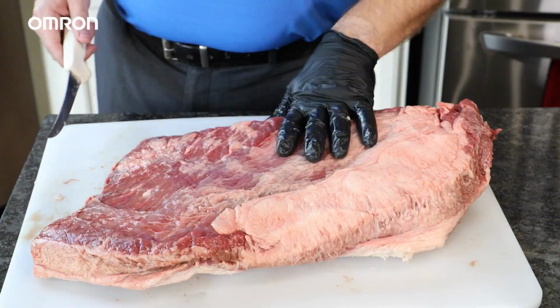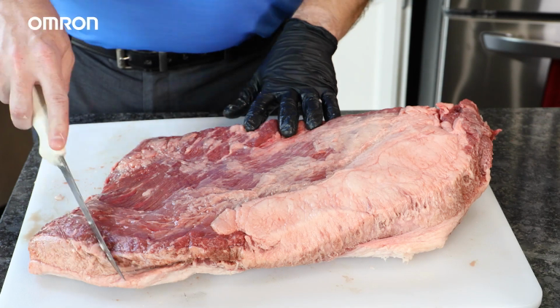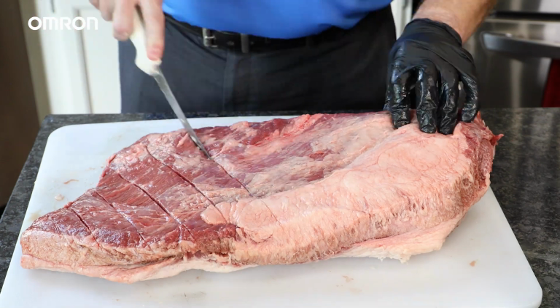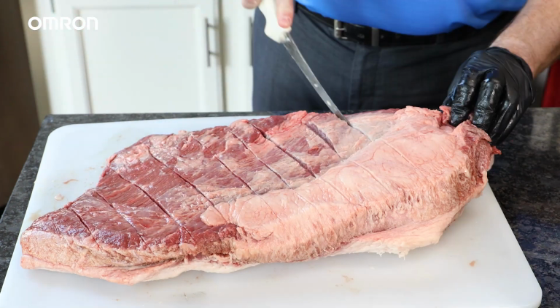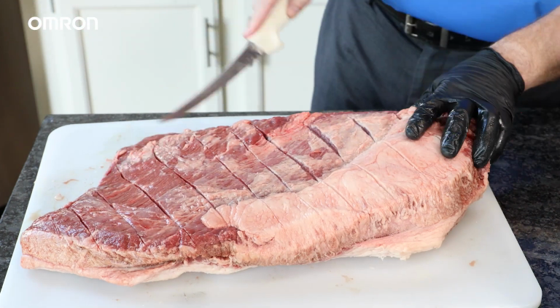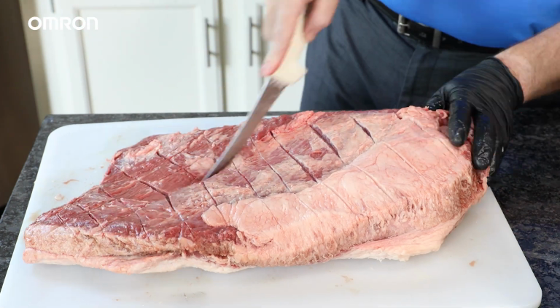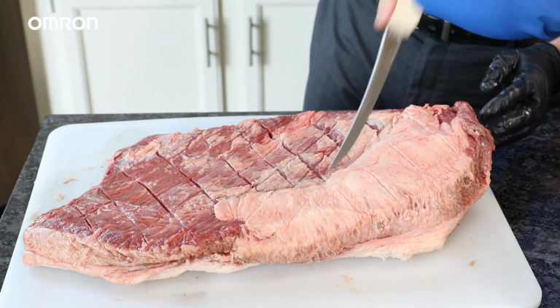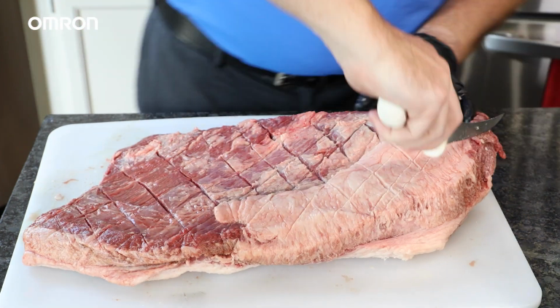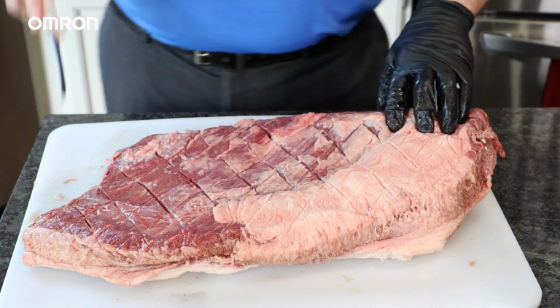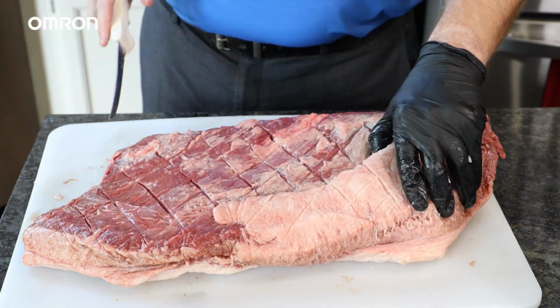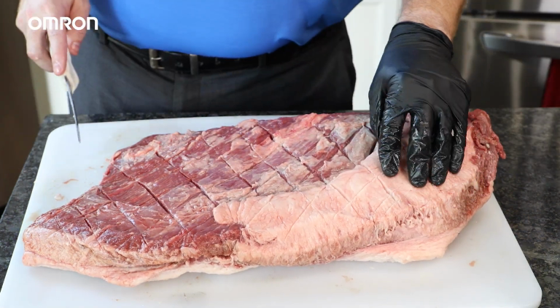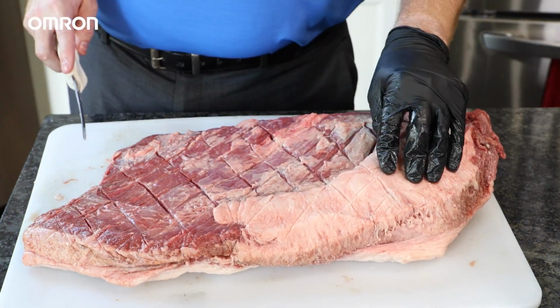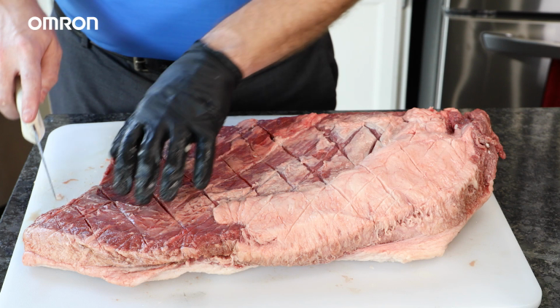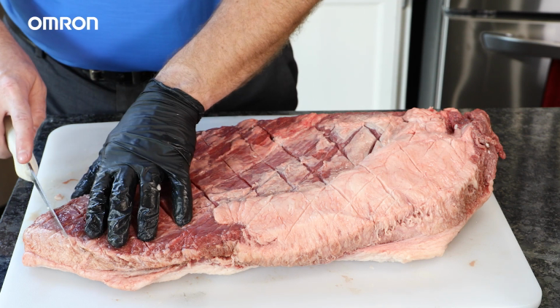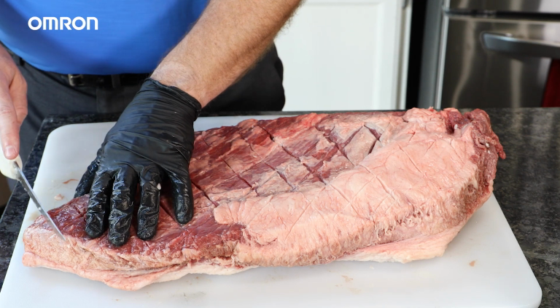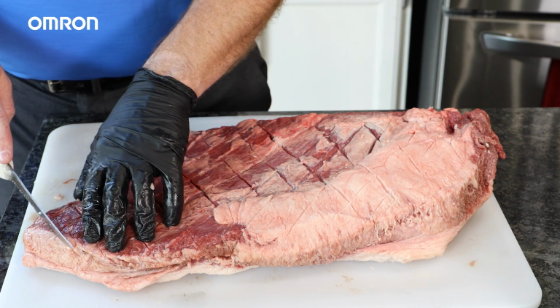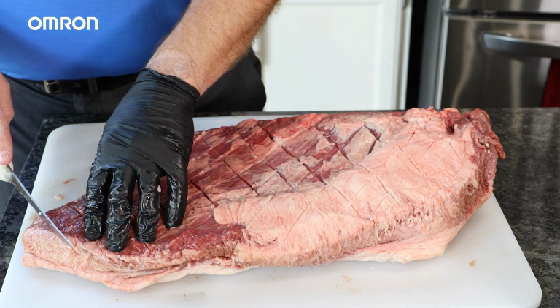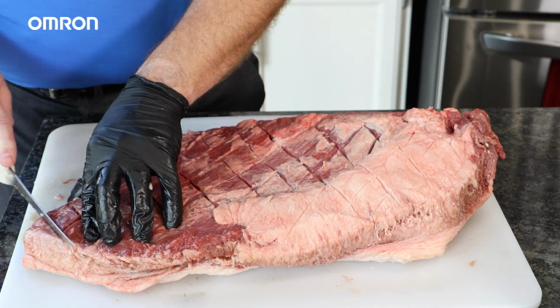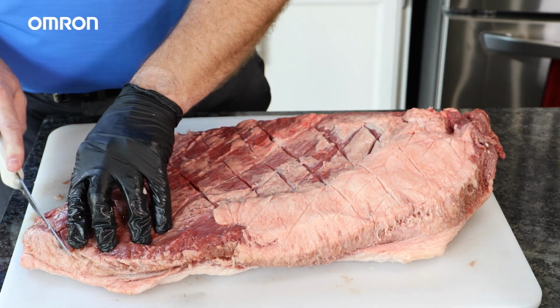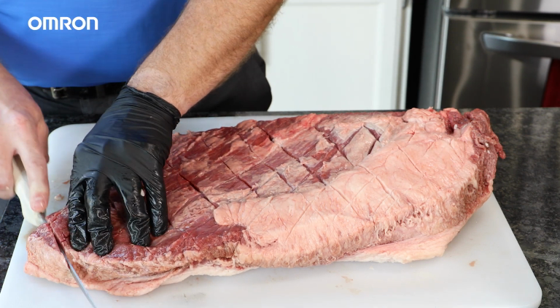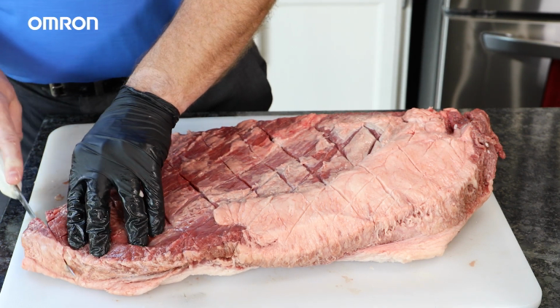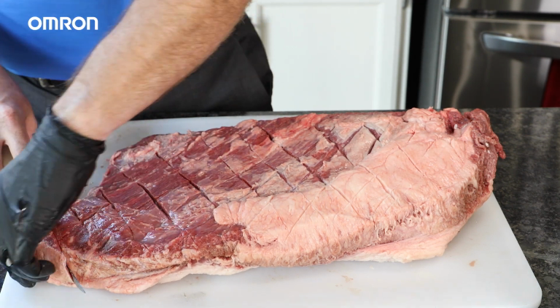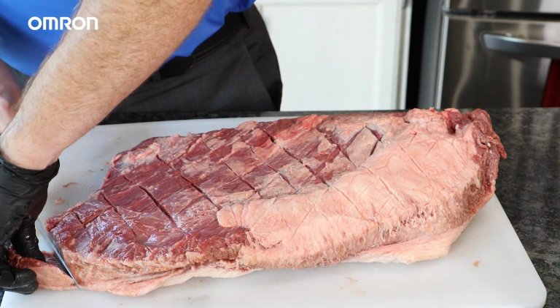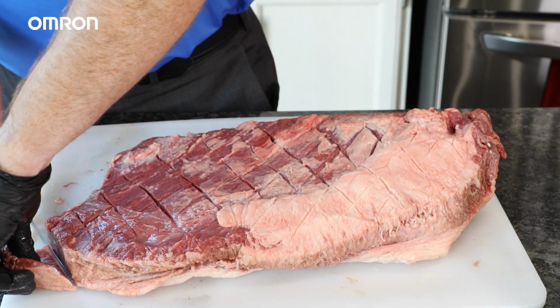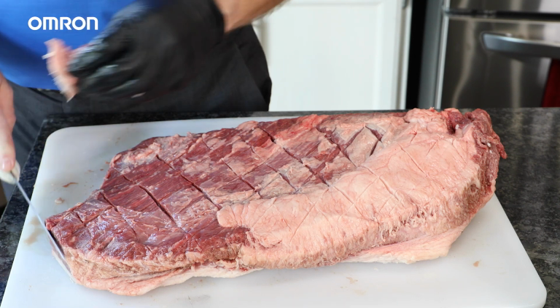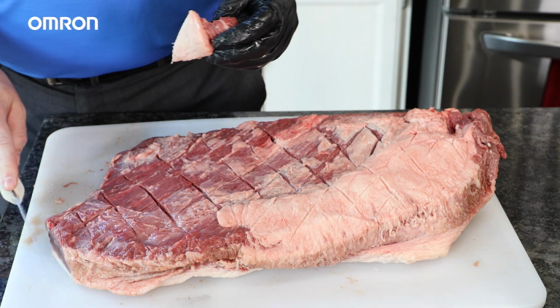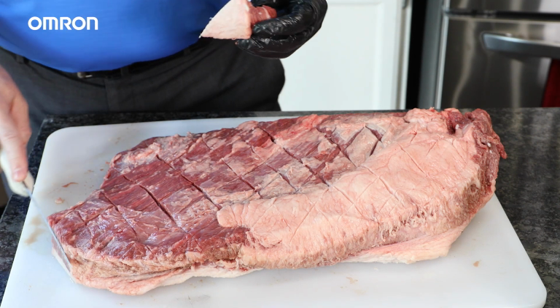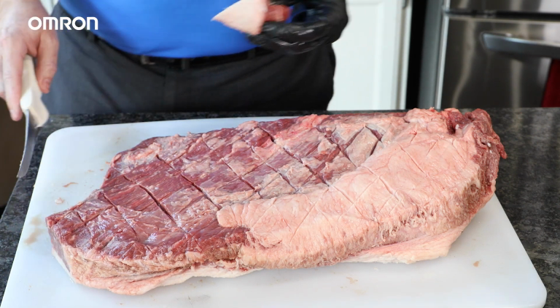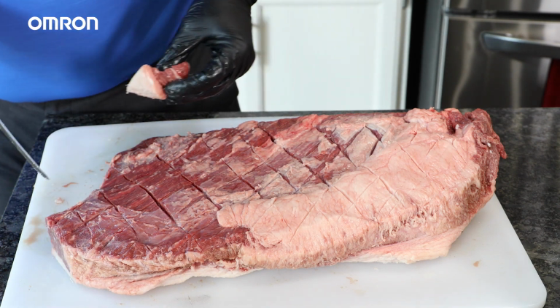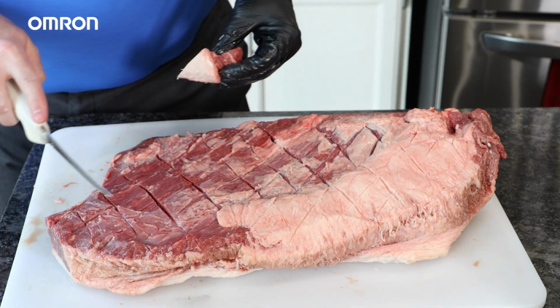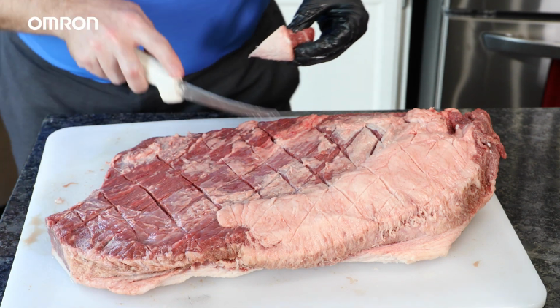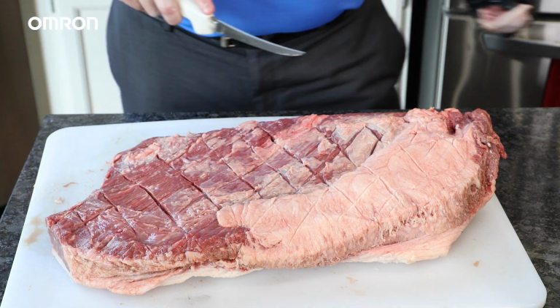I've trimmed my brisket of excess fat and tried to keep that fat cap around a quarter inch in most areas. I've also crosshatched my brisket to create some additional pockets for the rub to collect. Finally, we find the grain structure of the brisket, and we cut off a small piece of the end to reflect that grain structure, so I know which way to cut once the brisket is completely covered in bark.